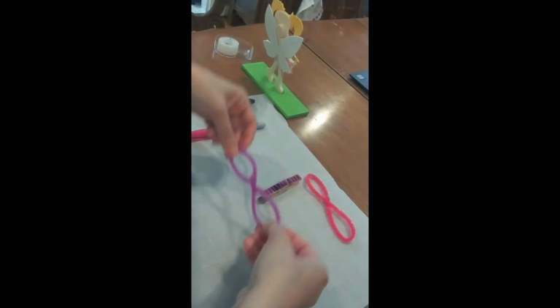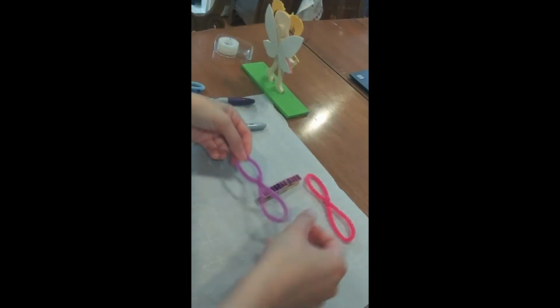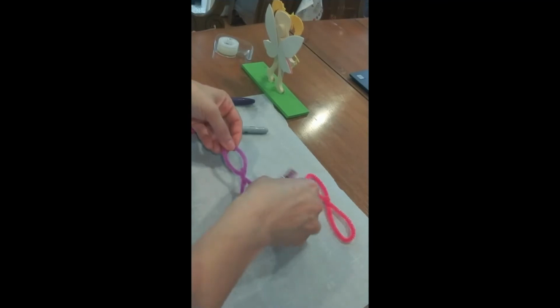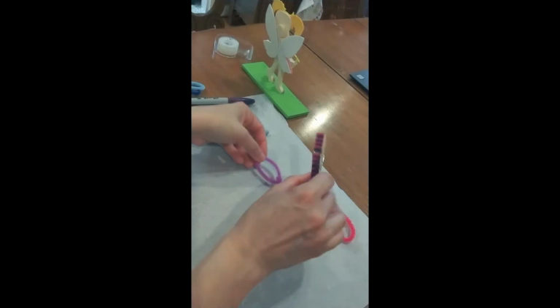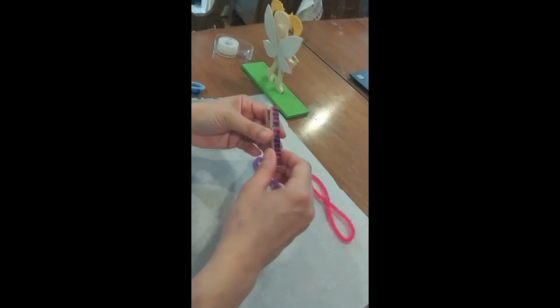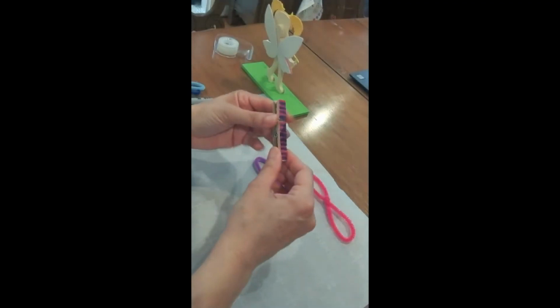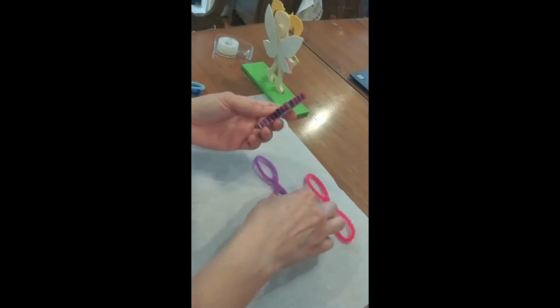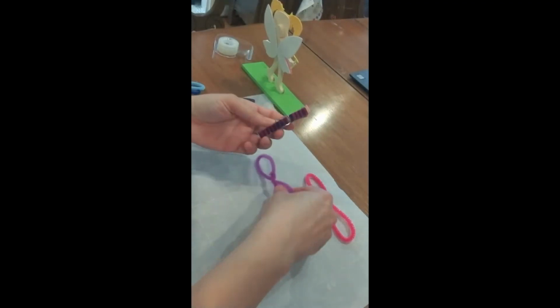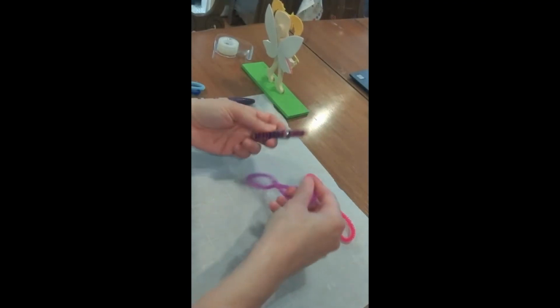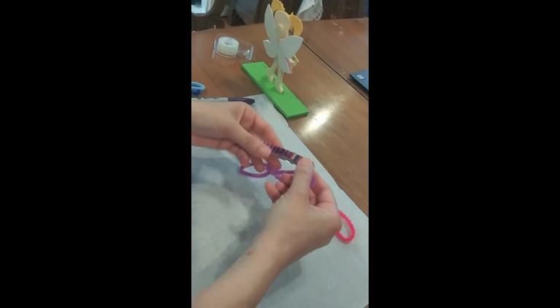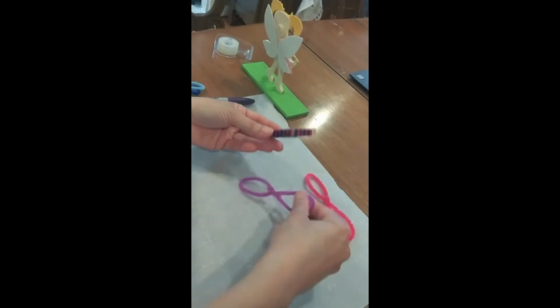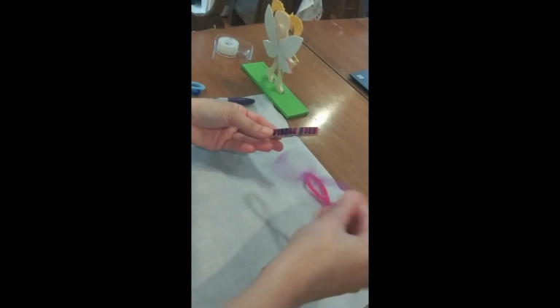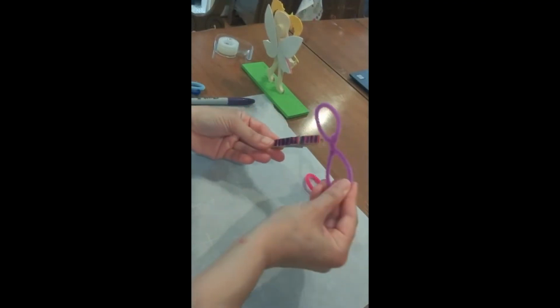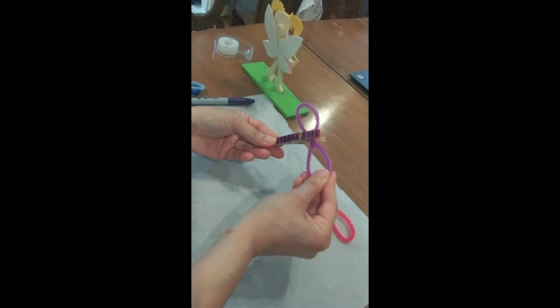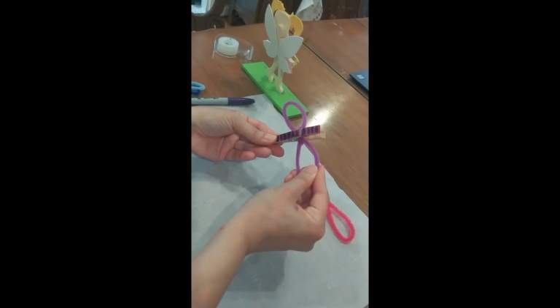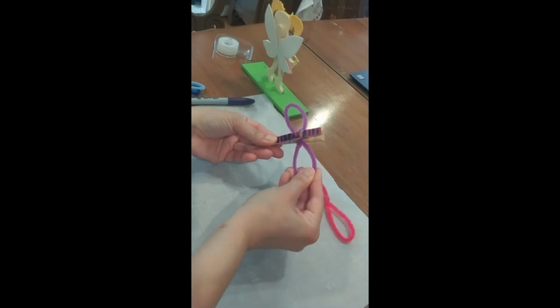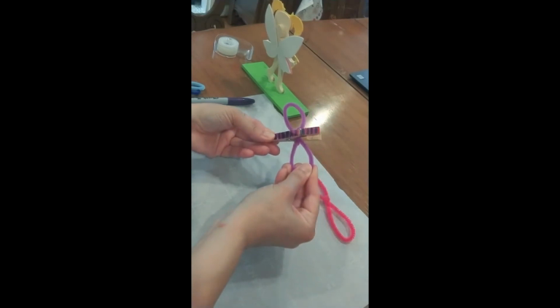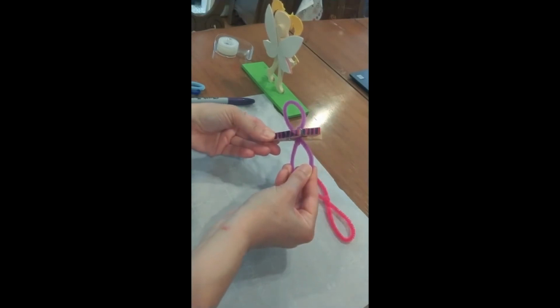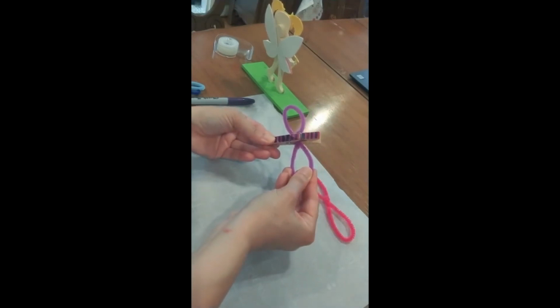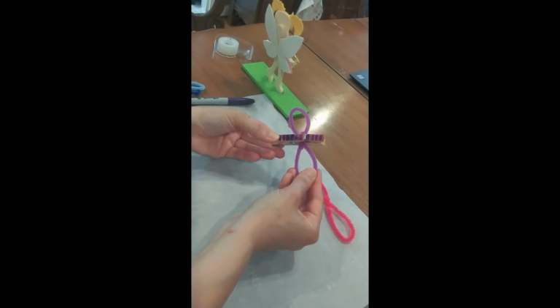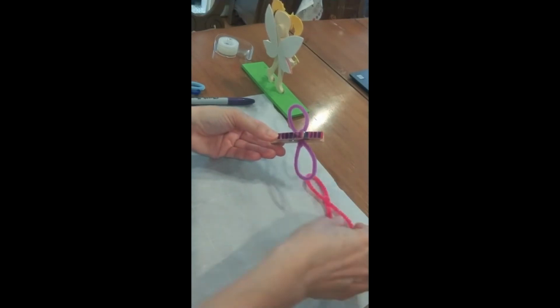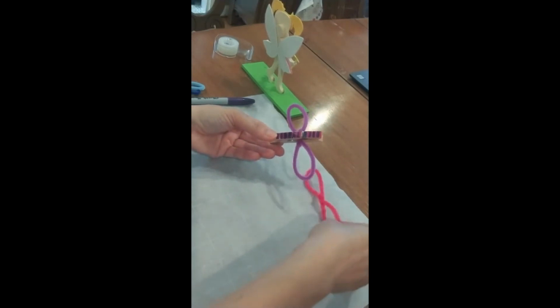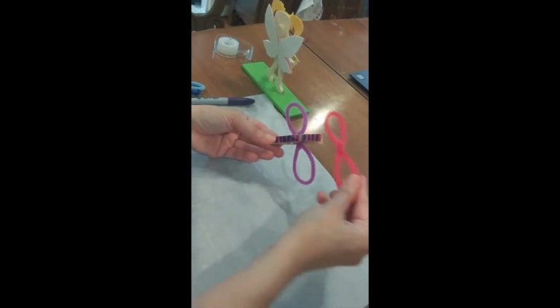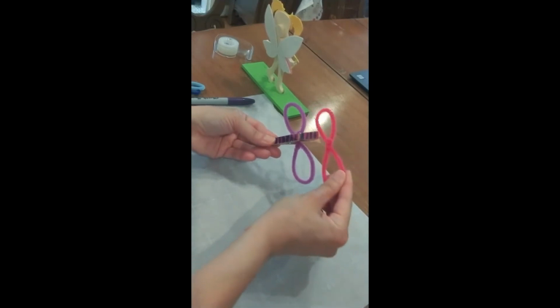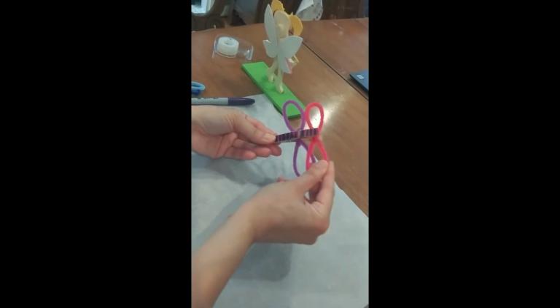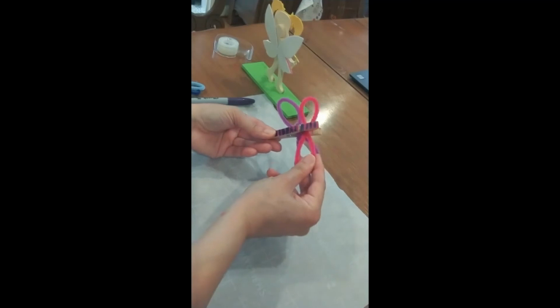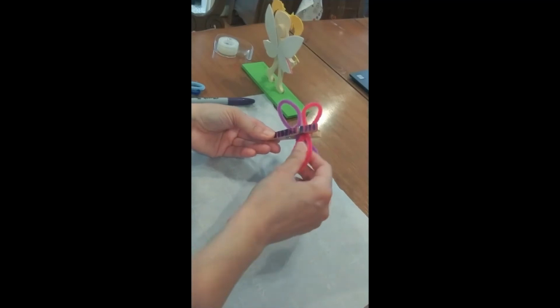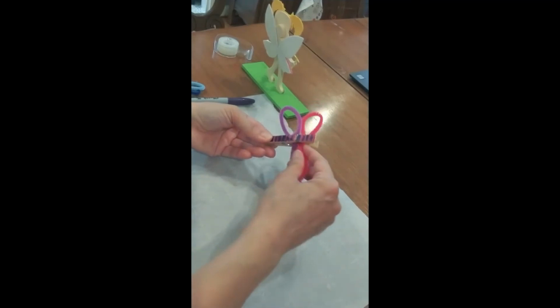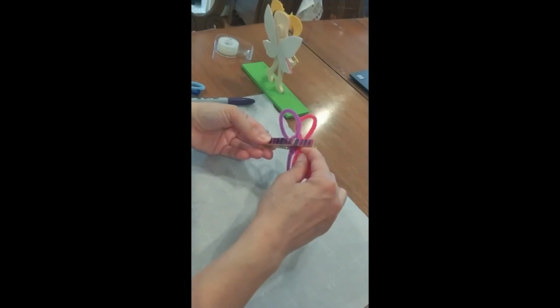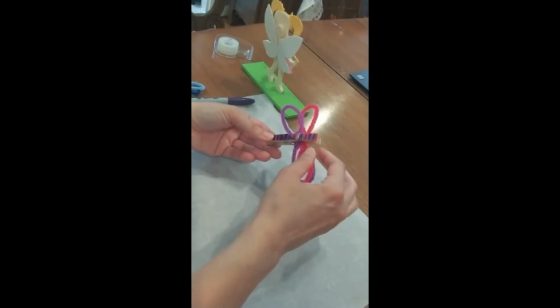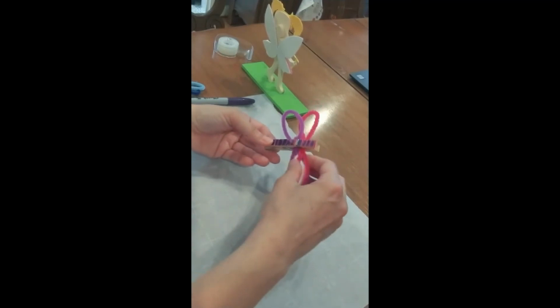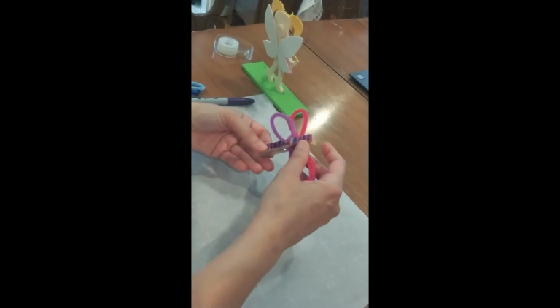Now we're going to put them in our clothespin dragonfly. Just open it up and clip them in — one, two.